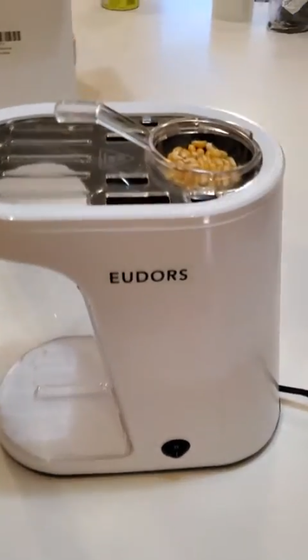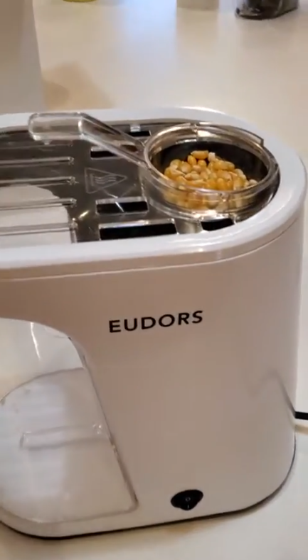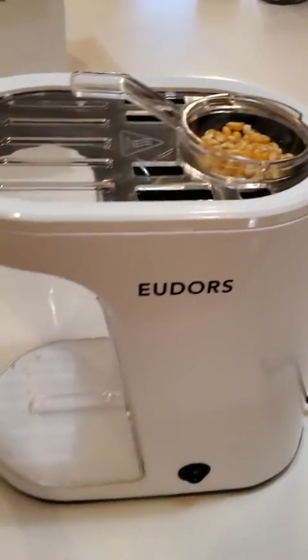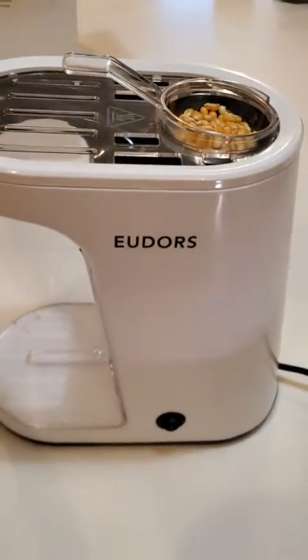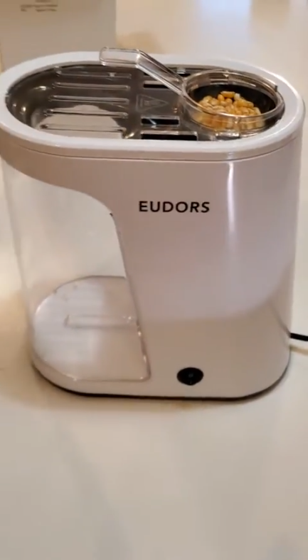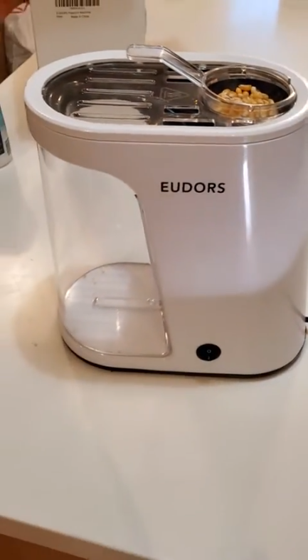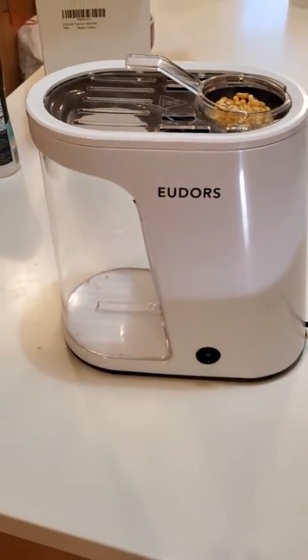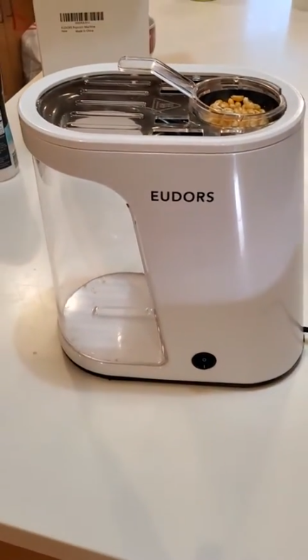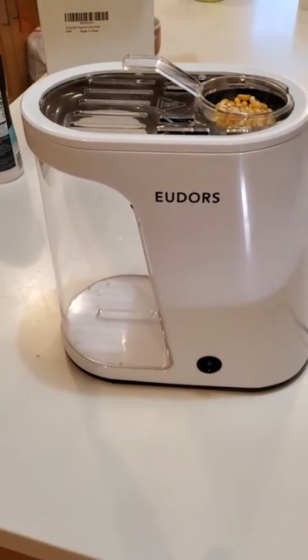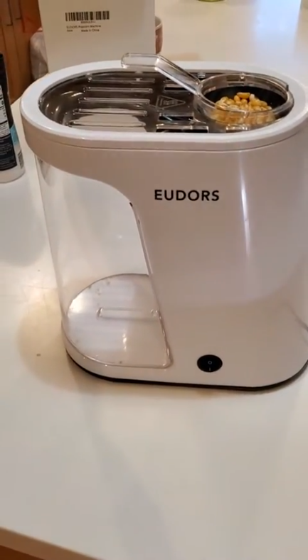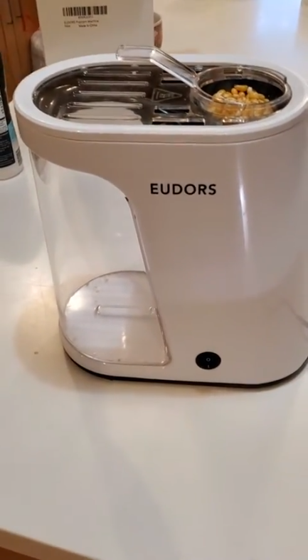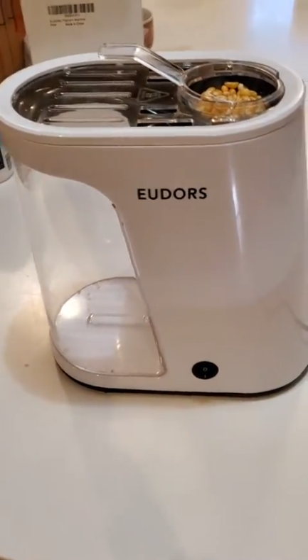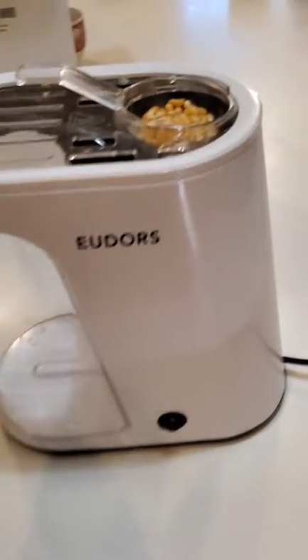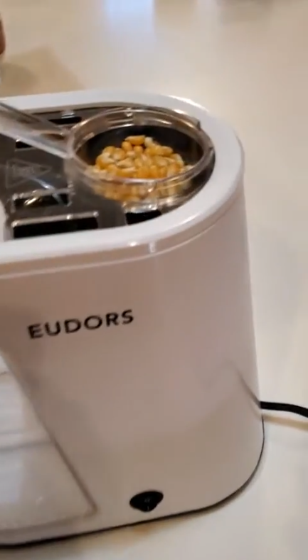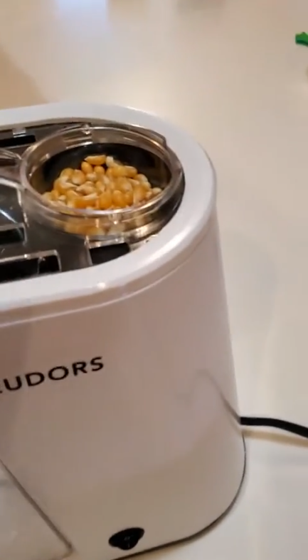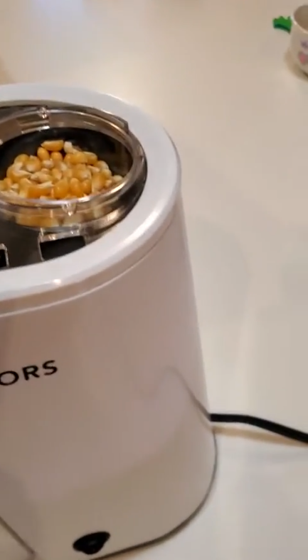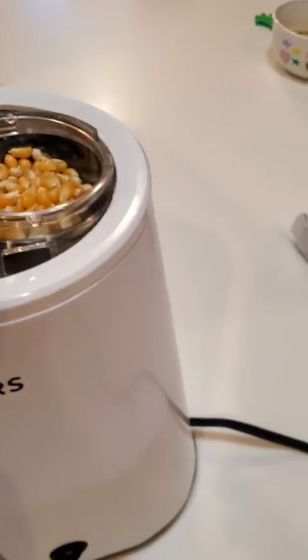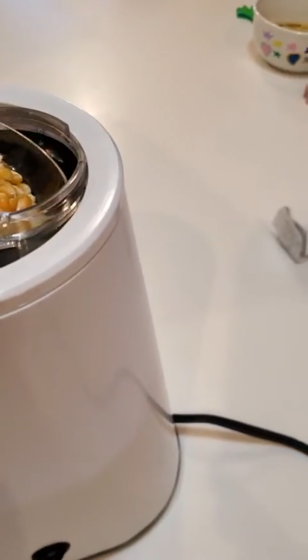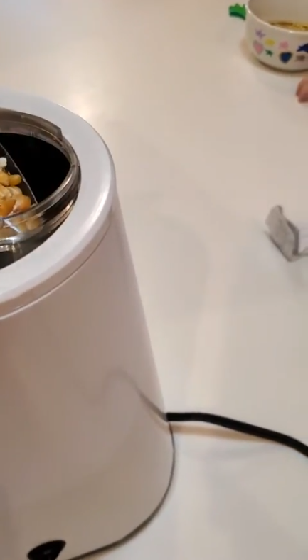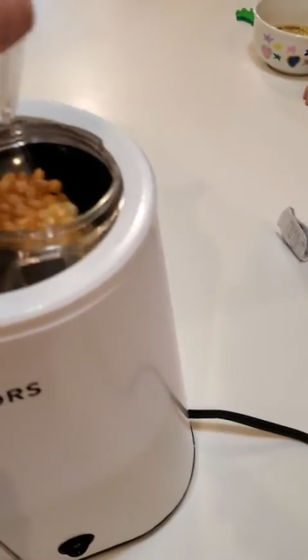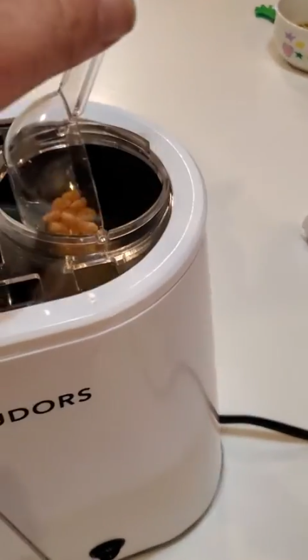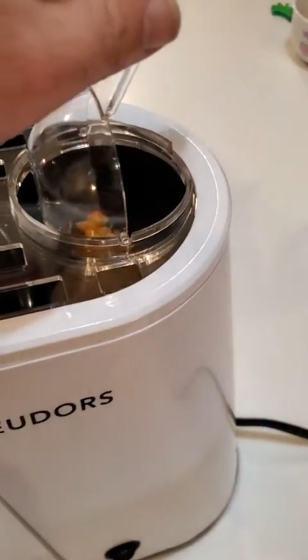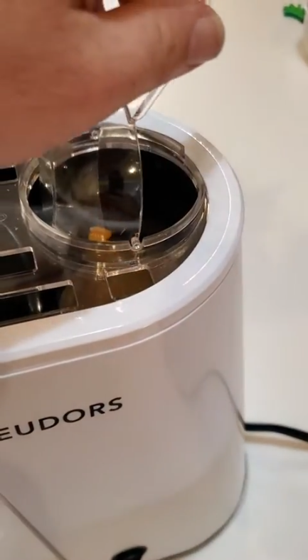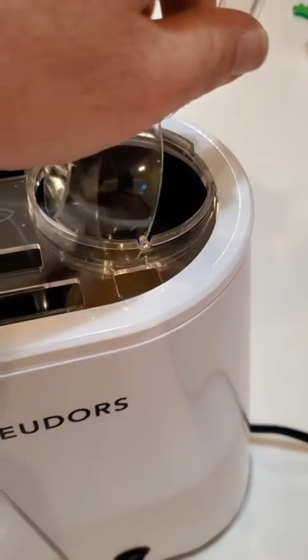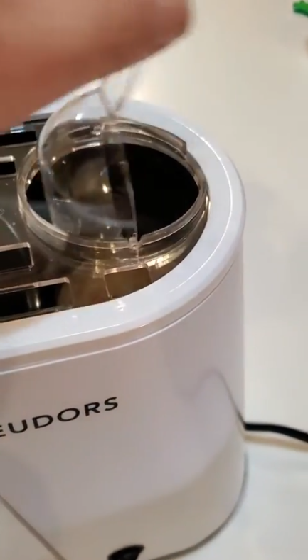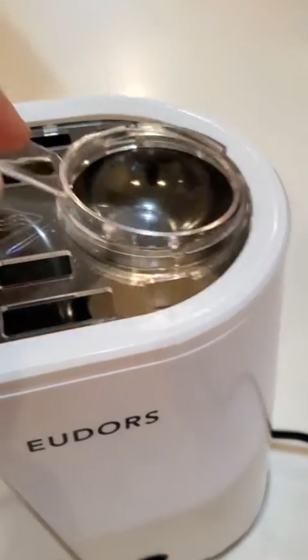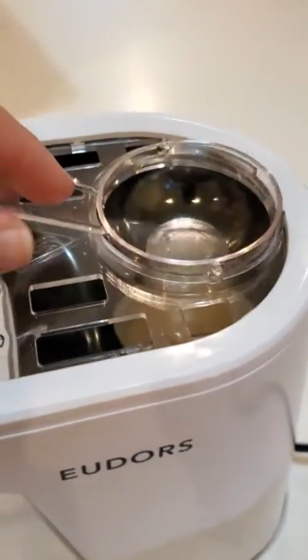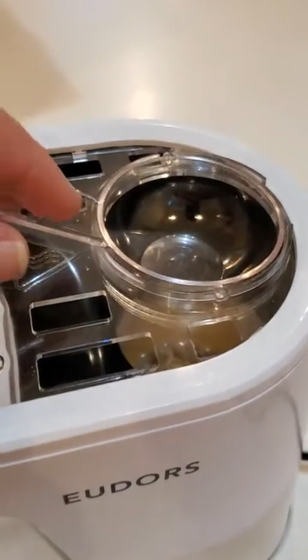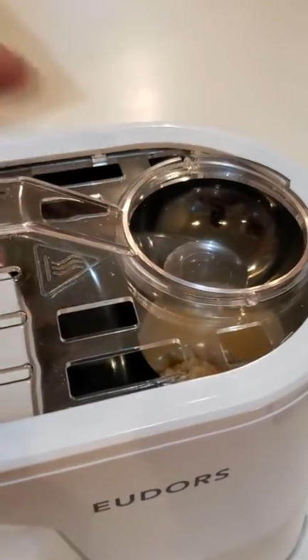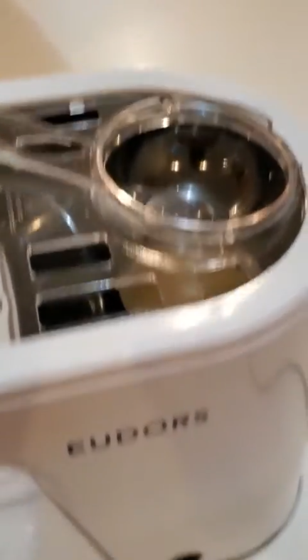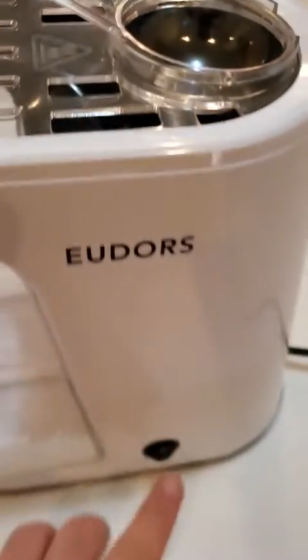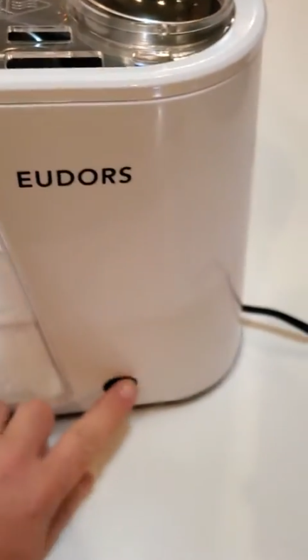I've got a couple of complaints about it, though. It's not perfect — it could be improved. Let me put the kernels in and I'll show you.